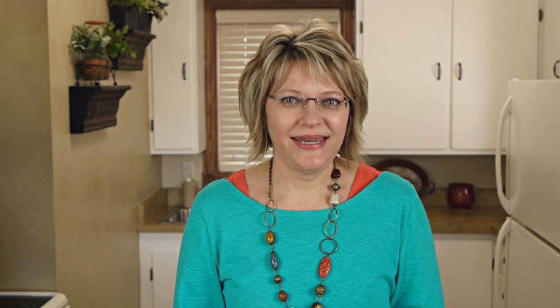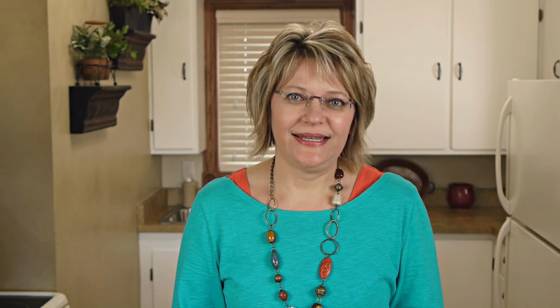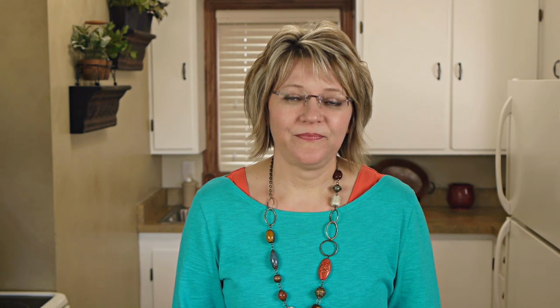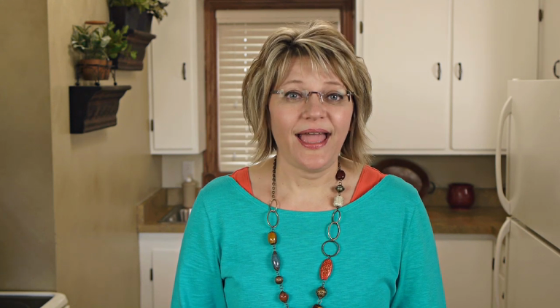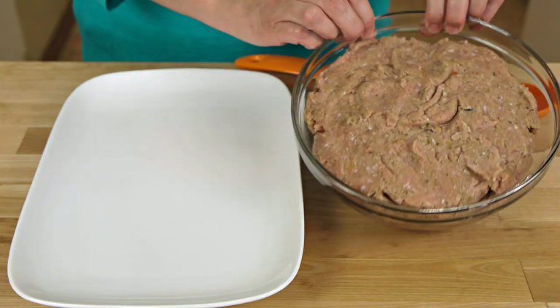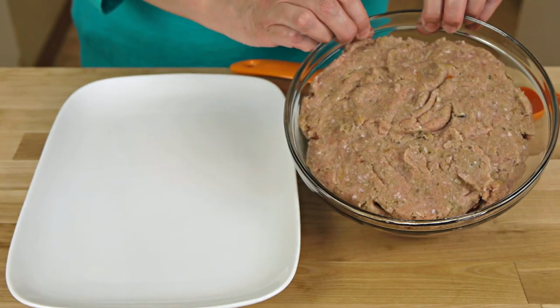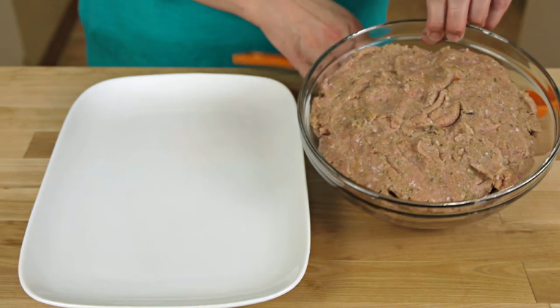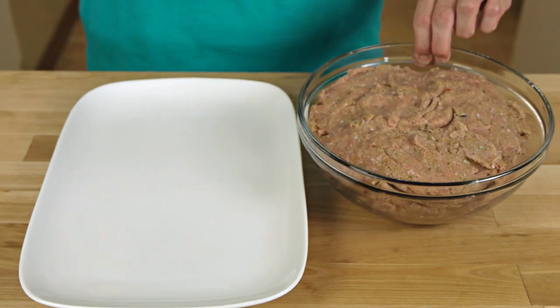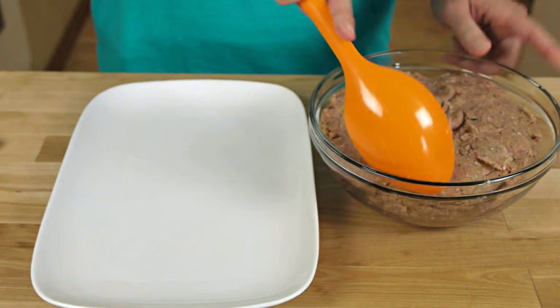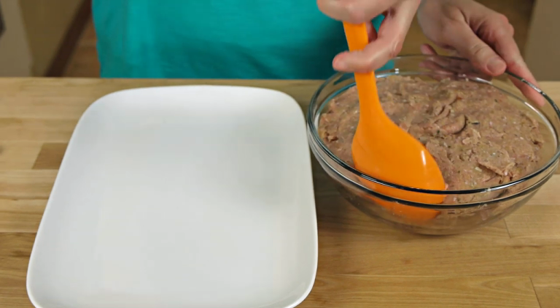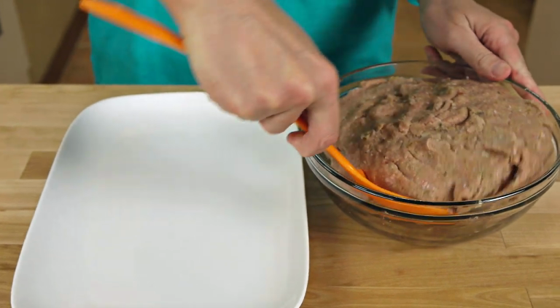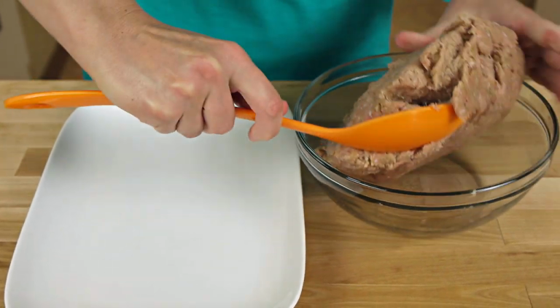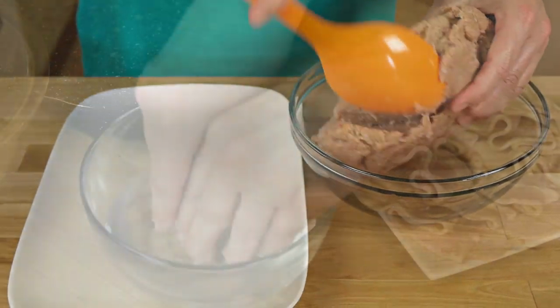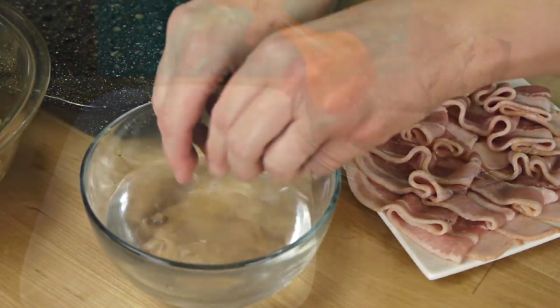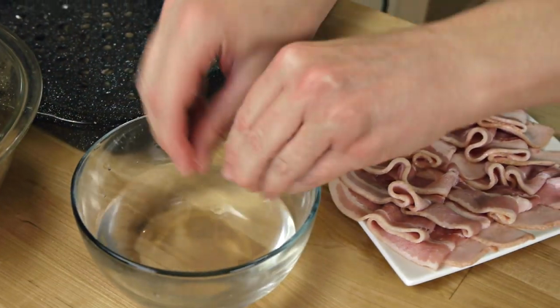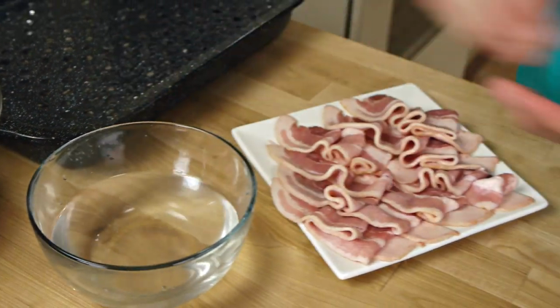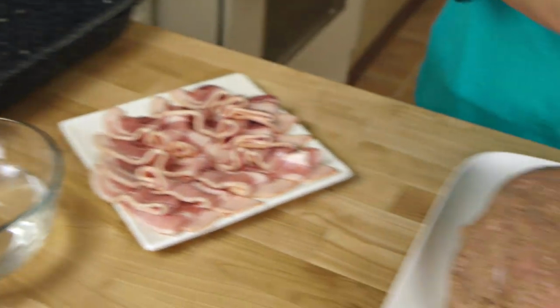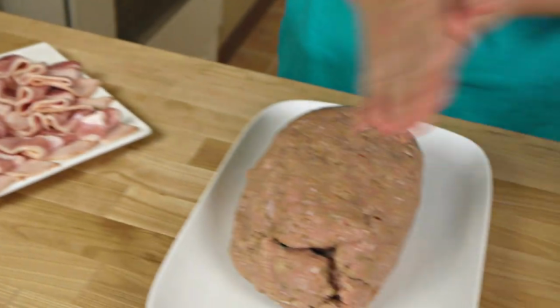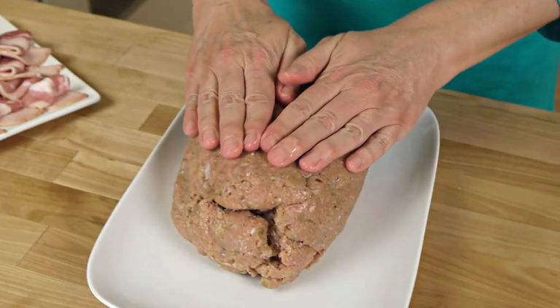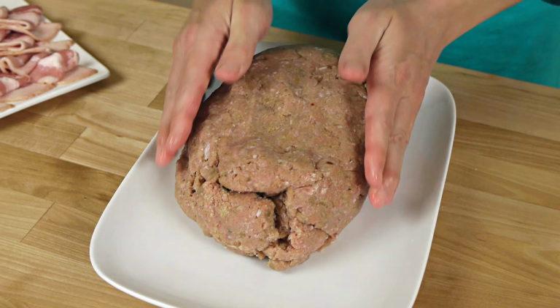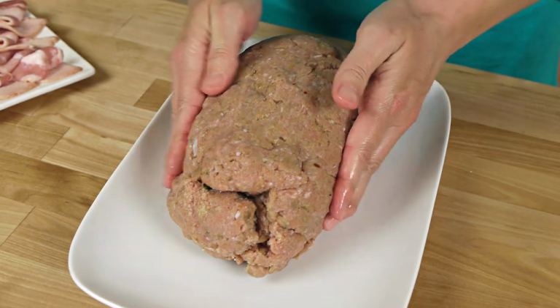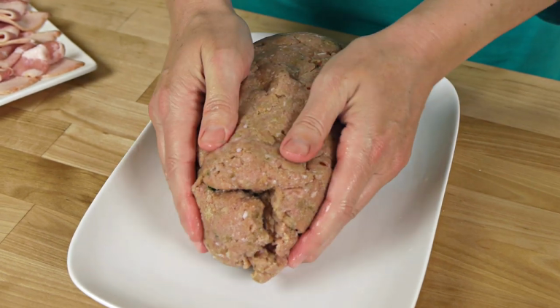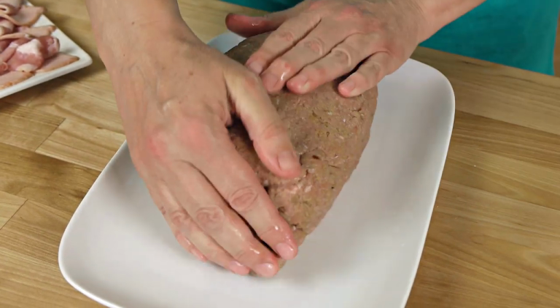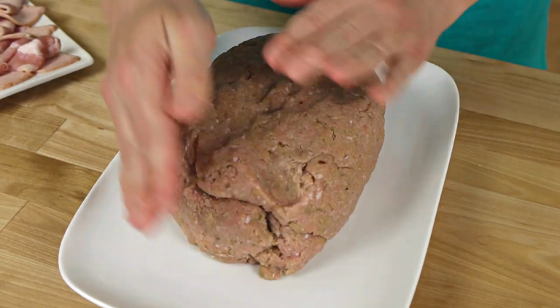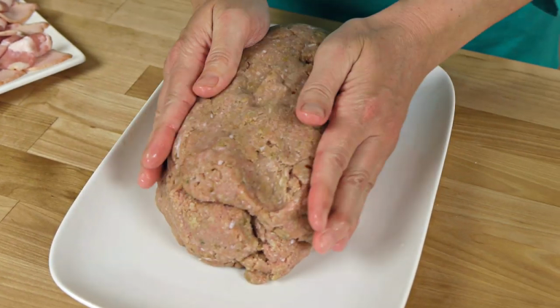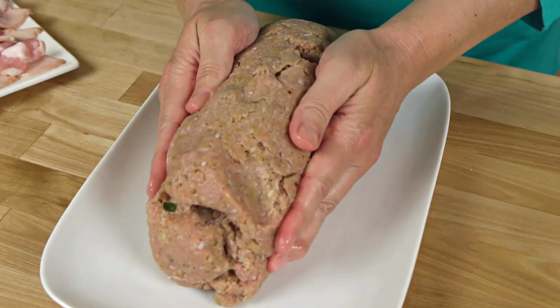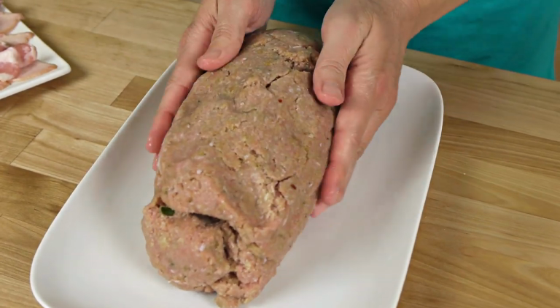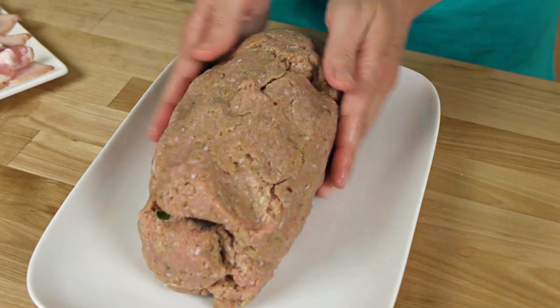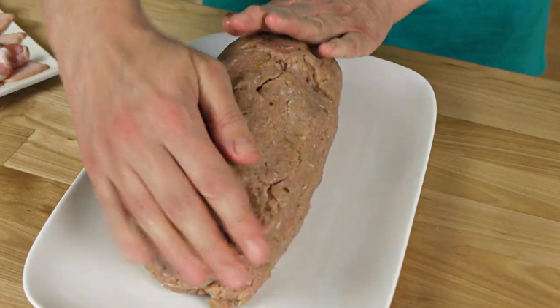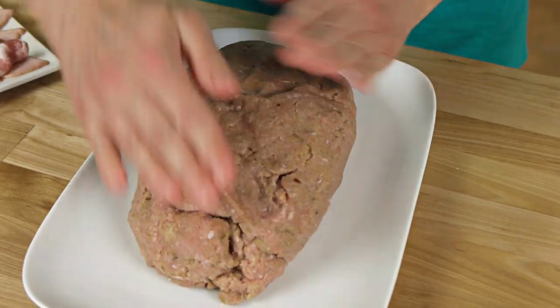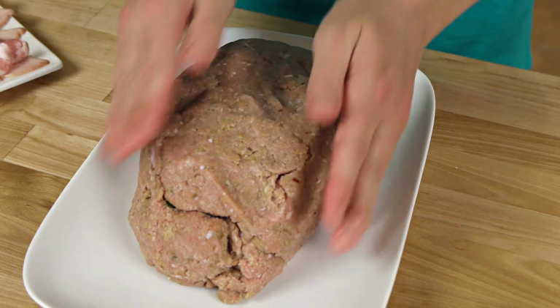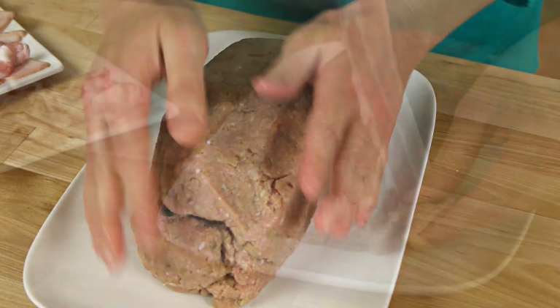I have my meat mixture all ready to go, so I'll just pat this into shape. It helps to wet your hands first. I'm going for a loaf that's about eight inches by four inches. Now we're going to wrap this in some low-sodium bacon.